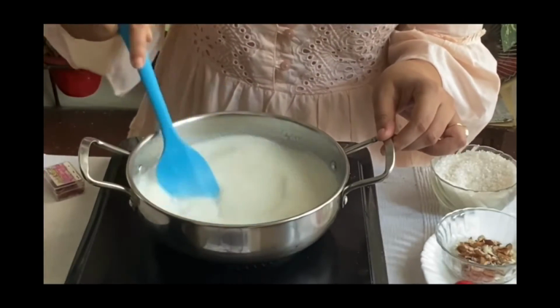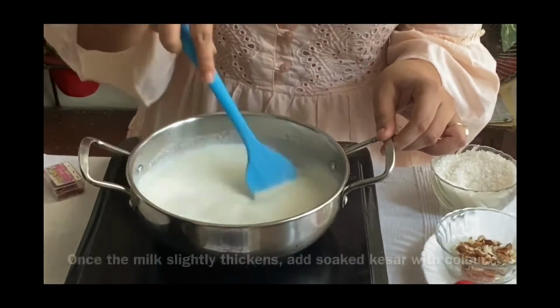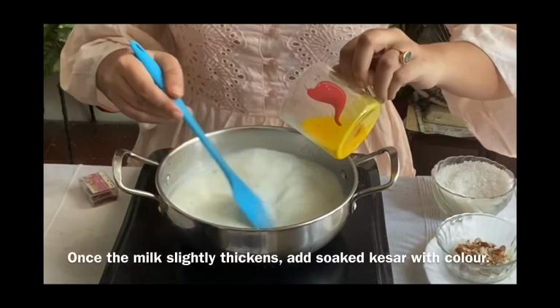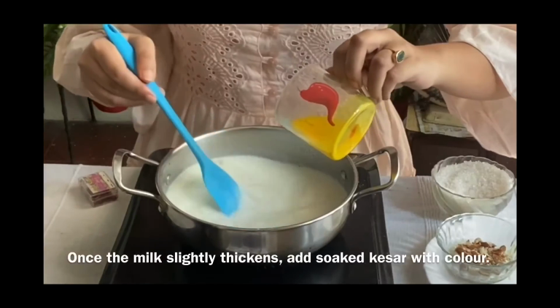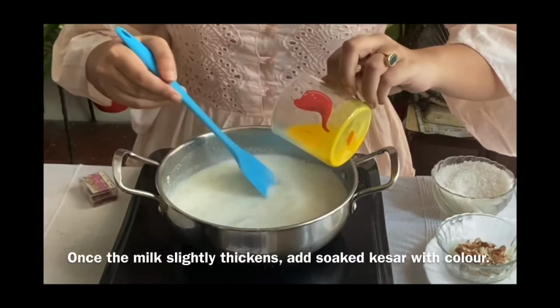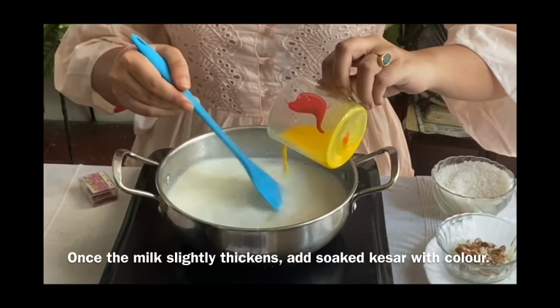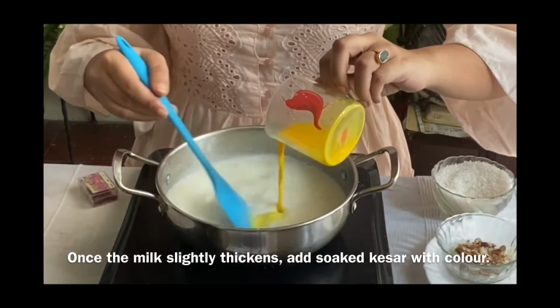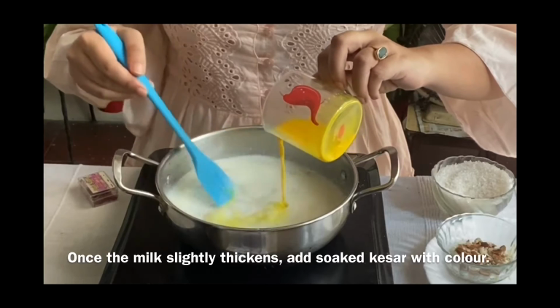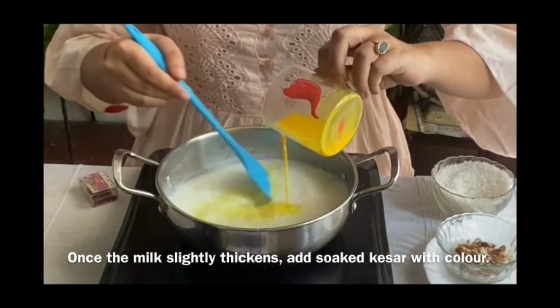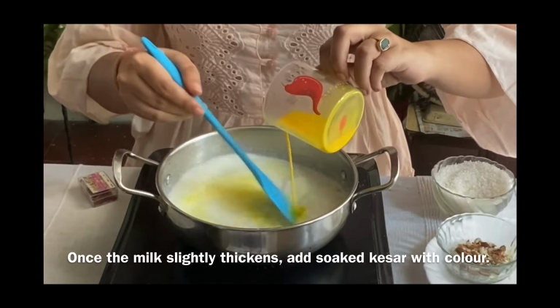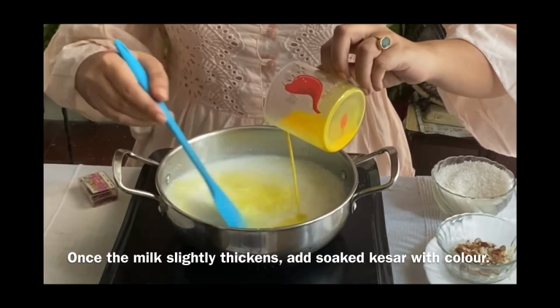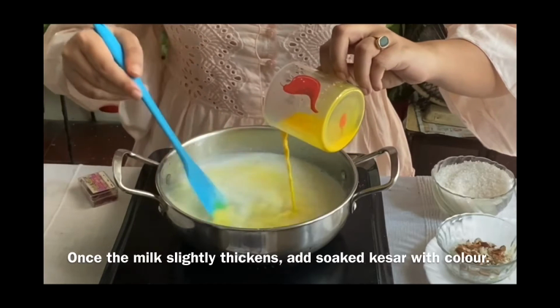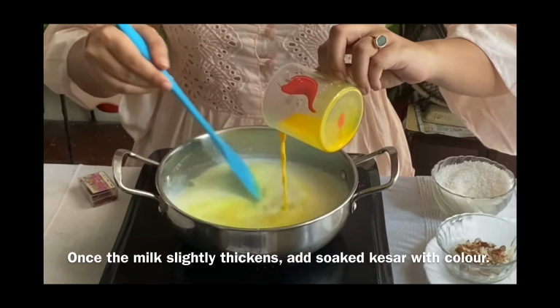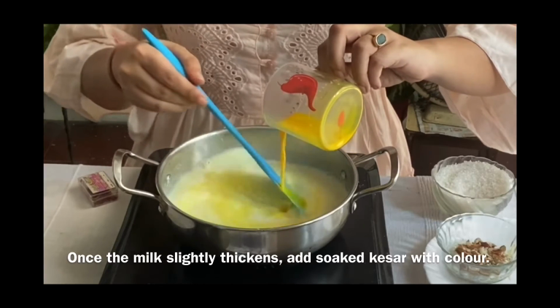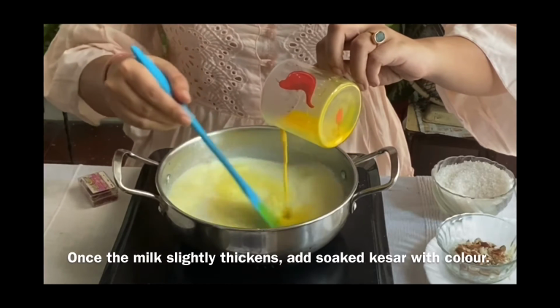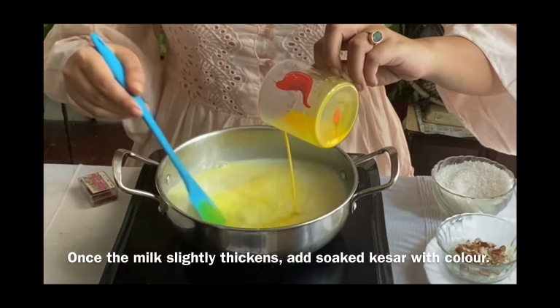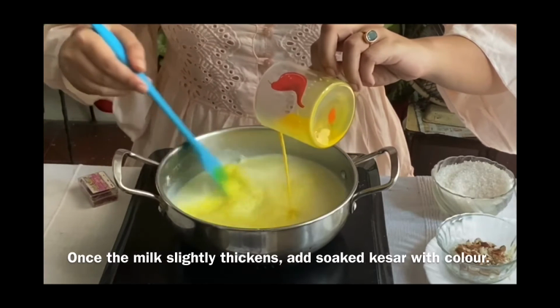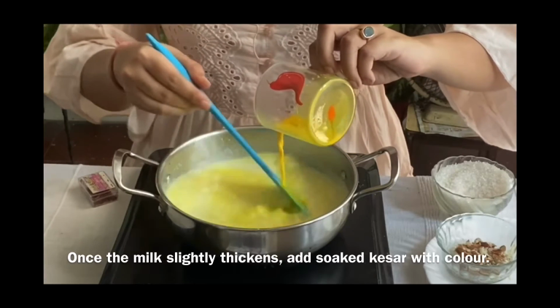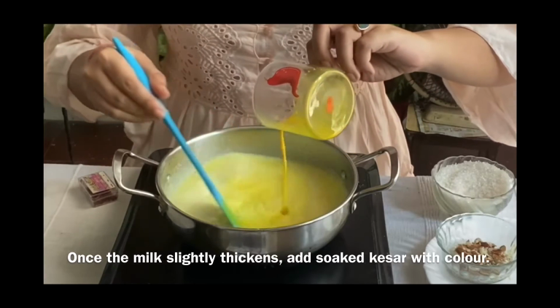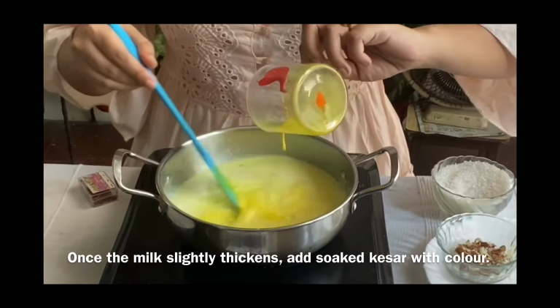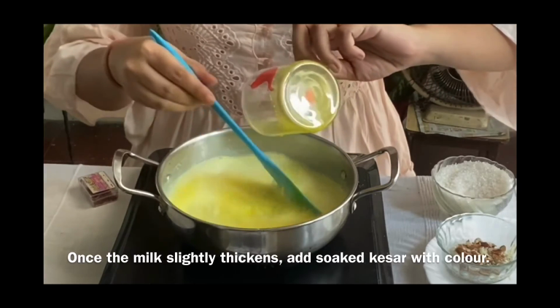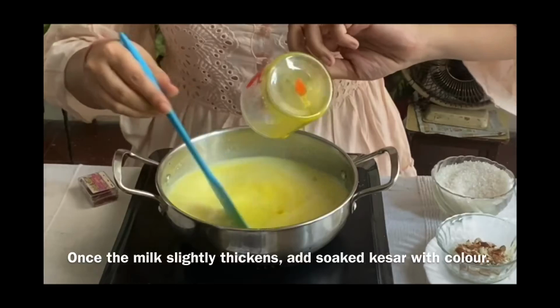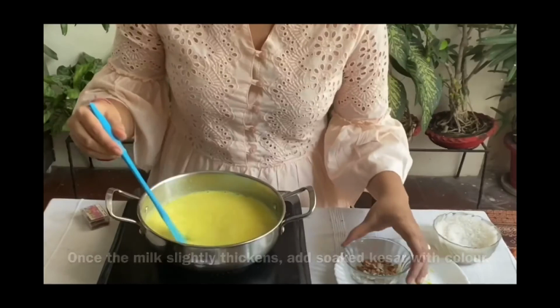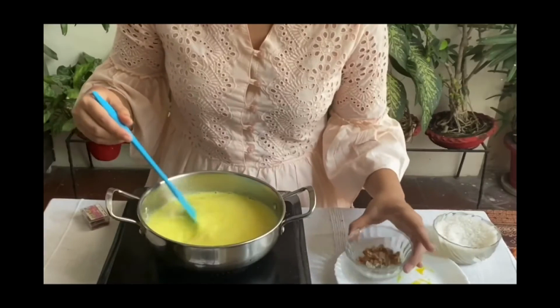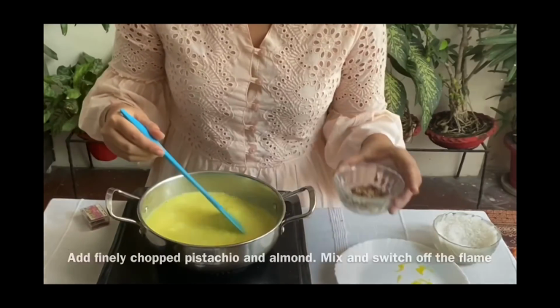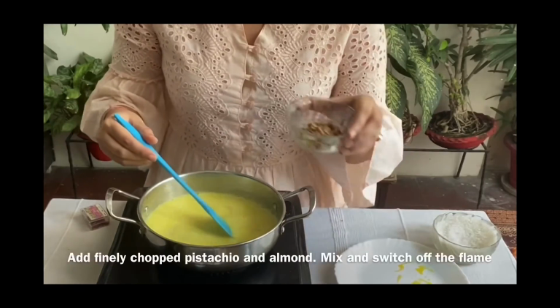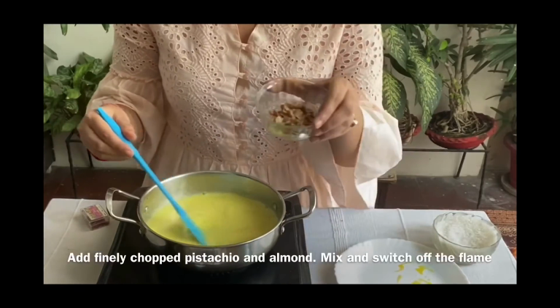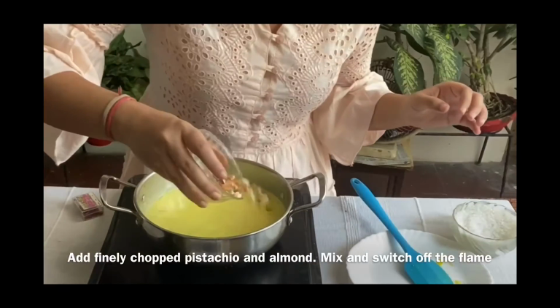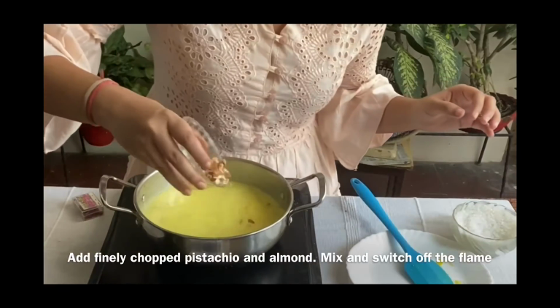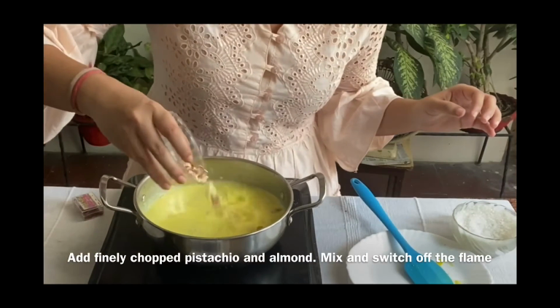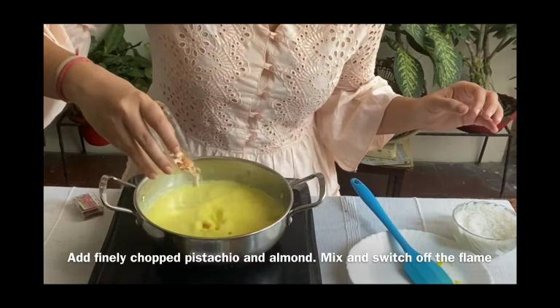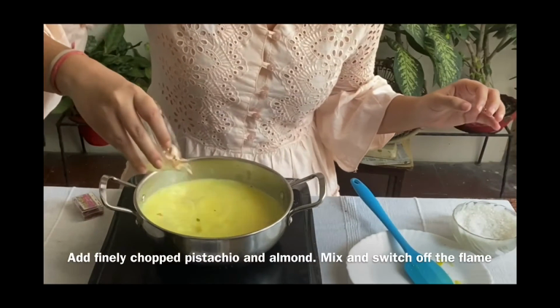Once the milk slightly thickens, add soaked kesar with colour. Add finely chopped pistachios and almonds, mix, and switch off the flame.